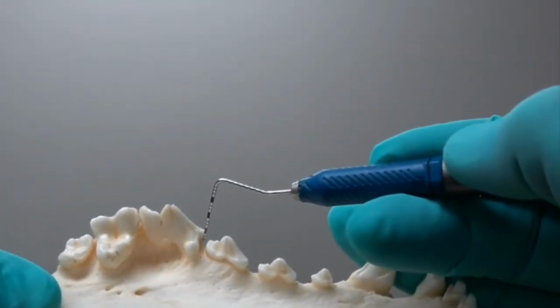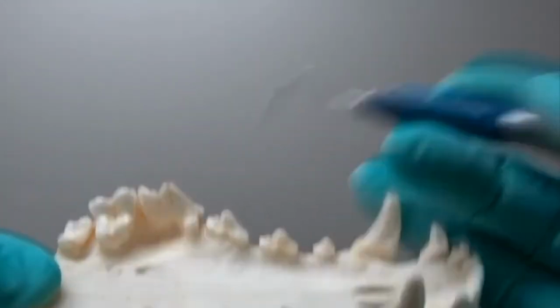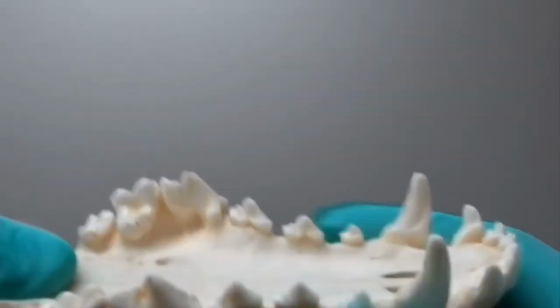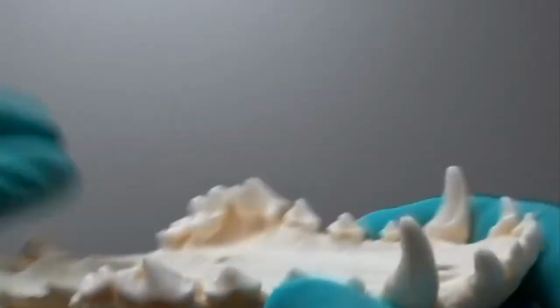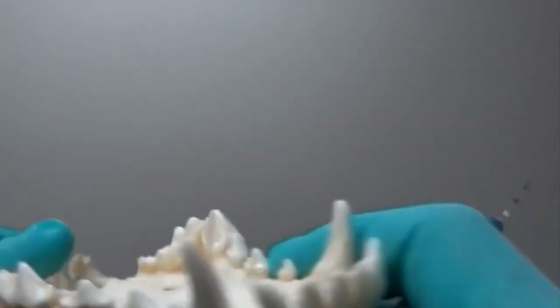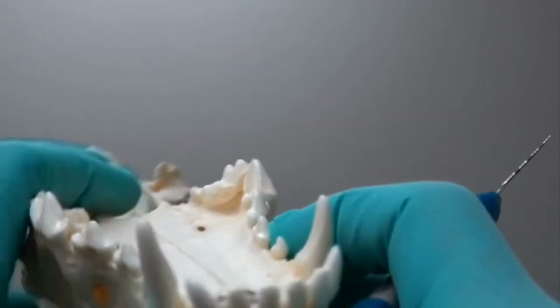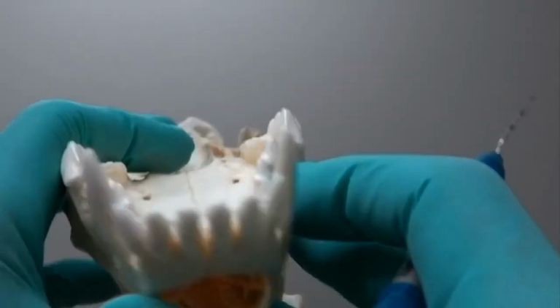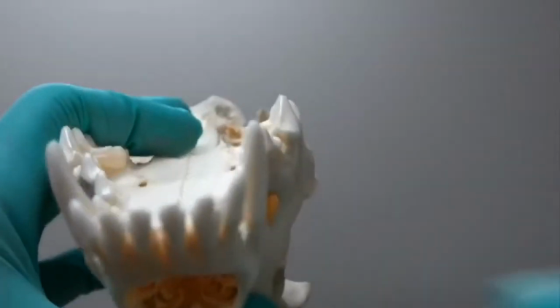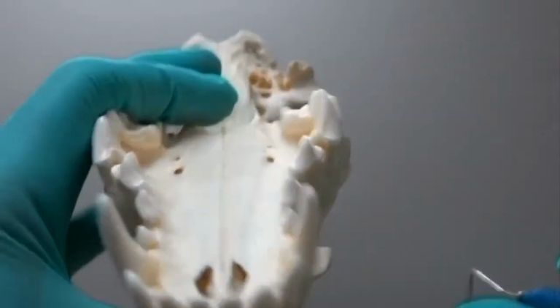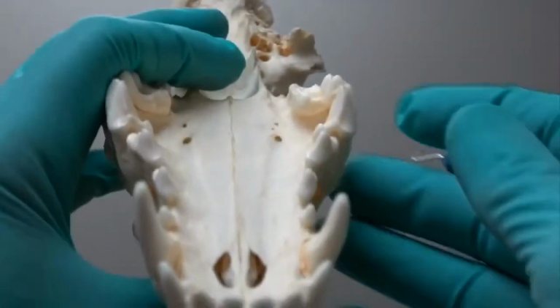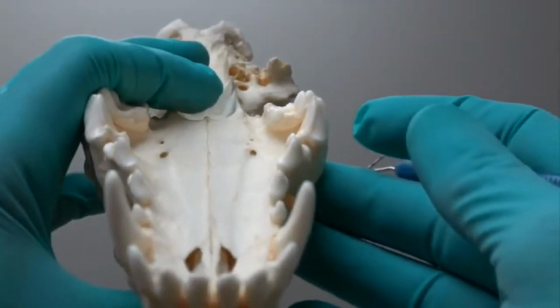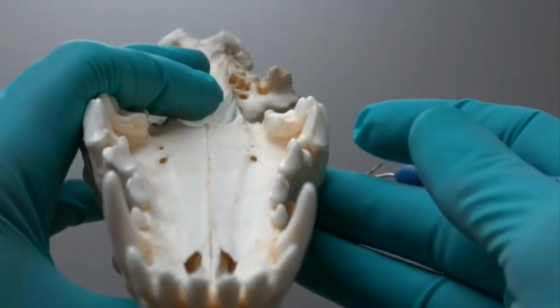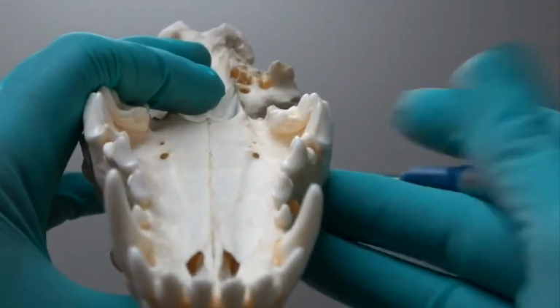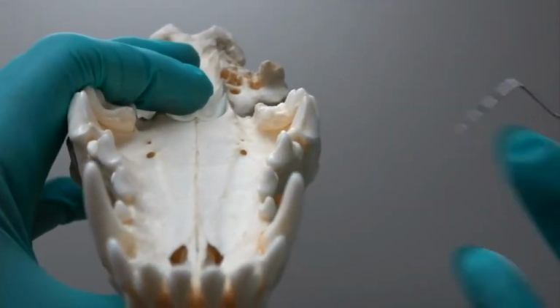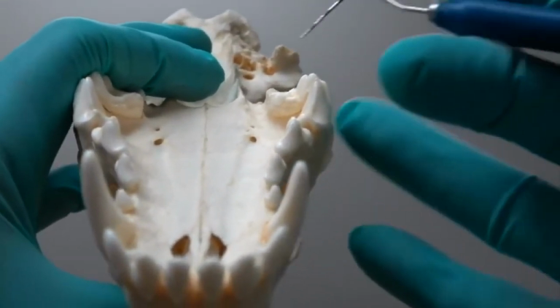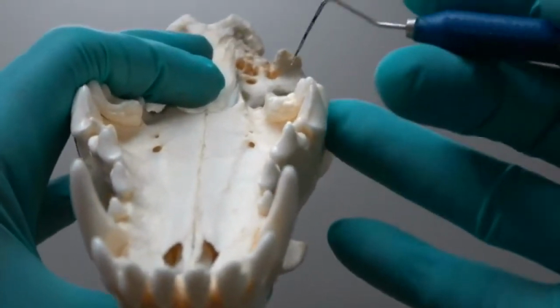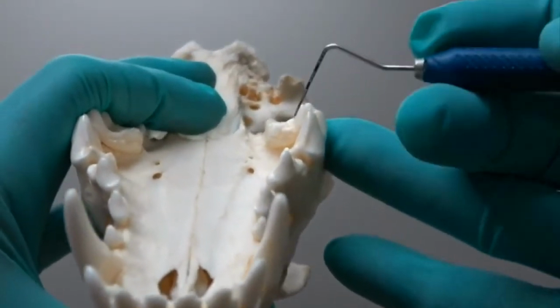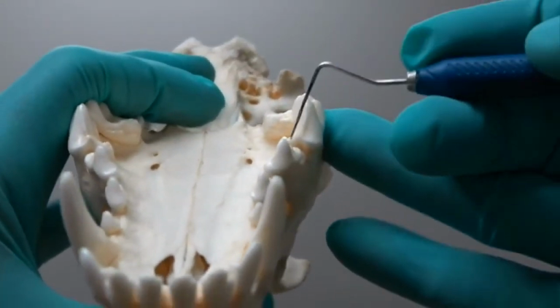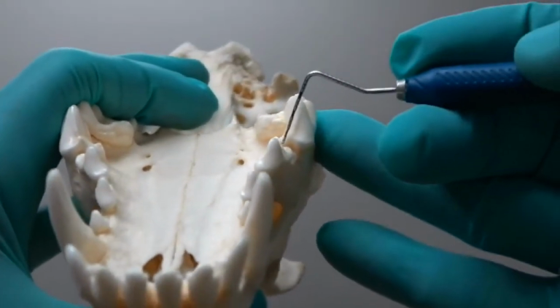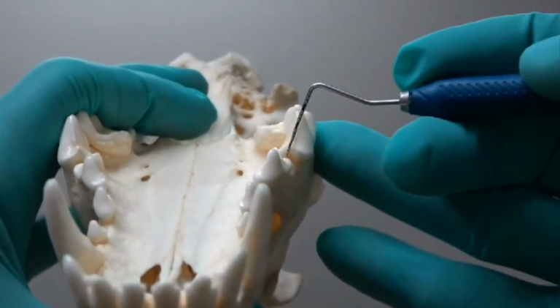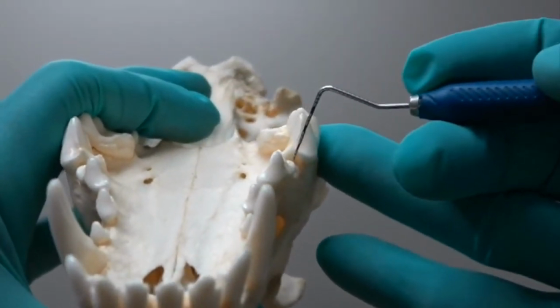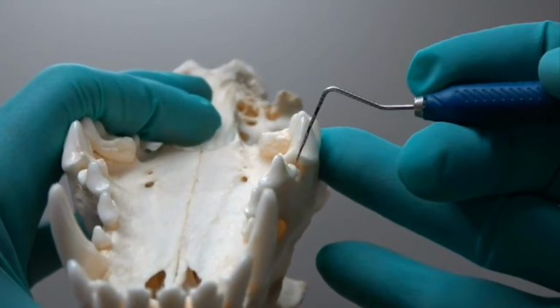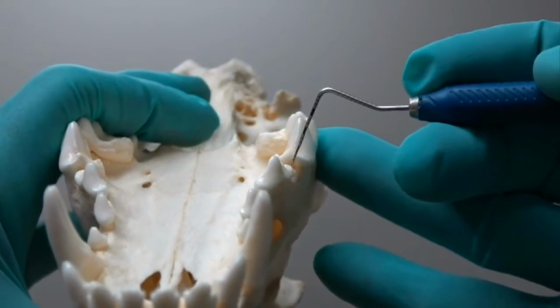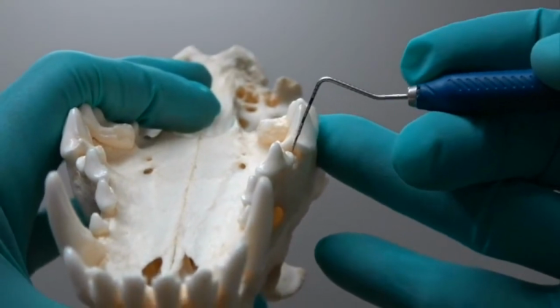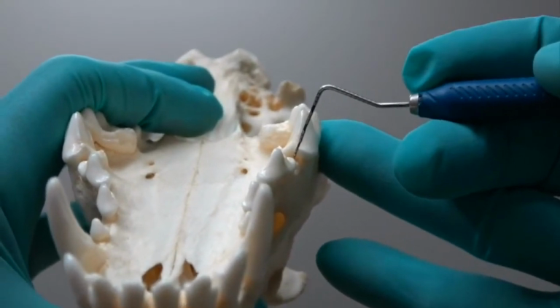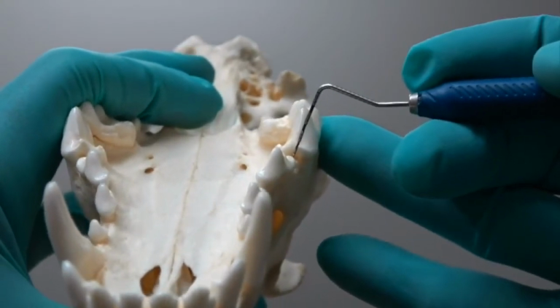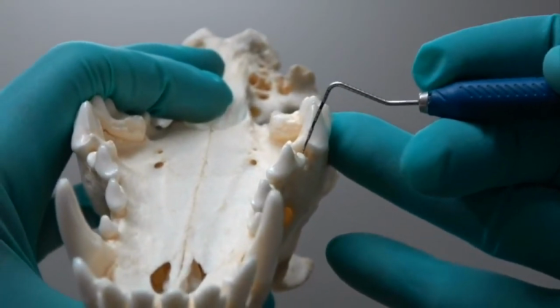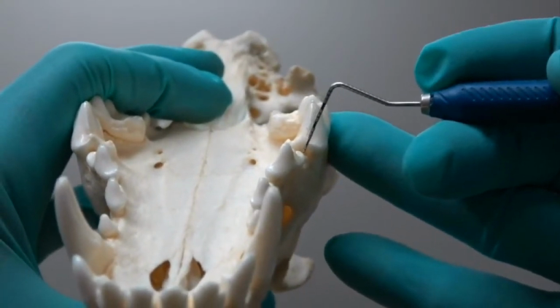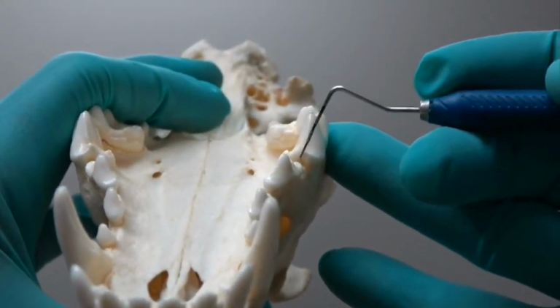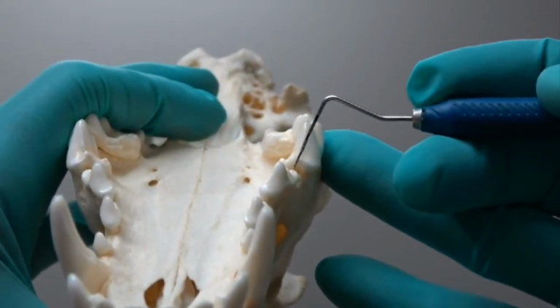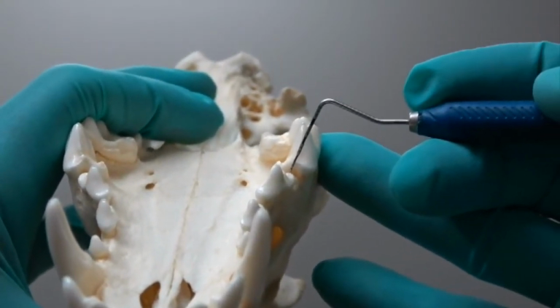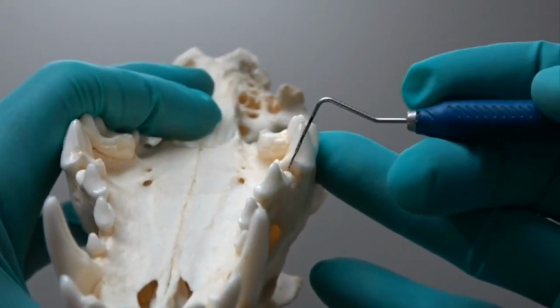There's your section for separation of the vestibular and distal root. There's your section of the palatal root from the vestibular root. When you turn that over and look closely, you can see the actual furcation — there's gum tissue in that area in the live patient.